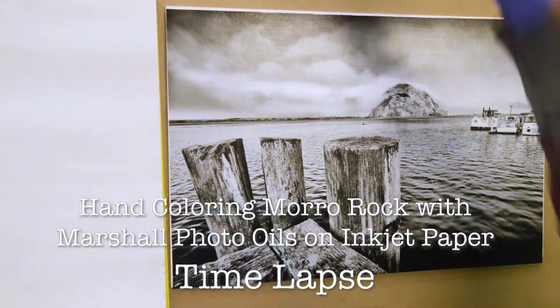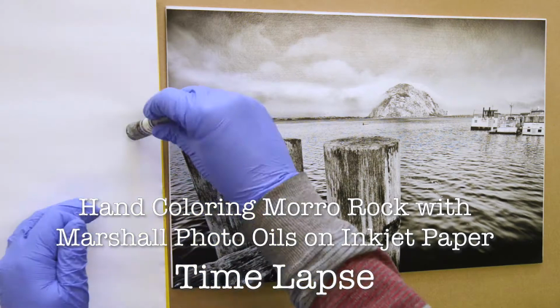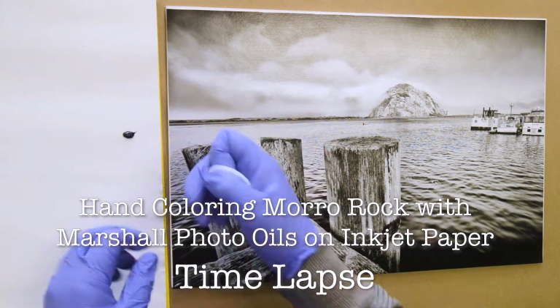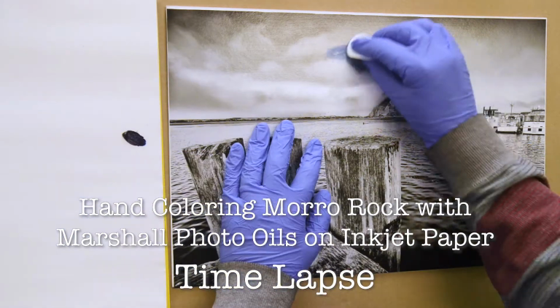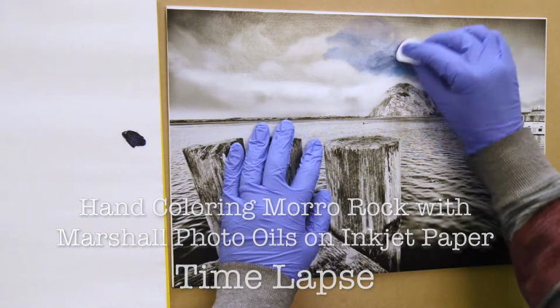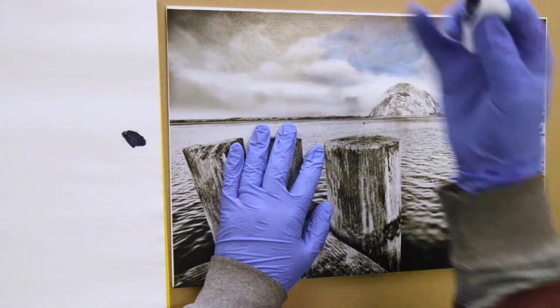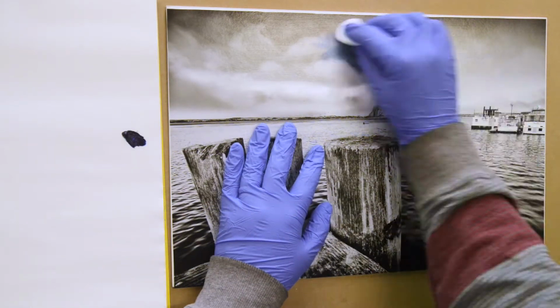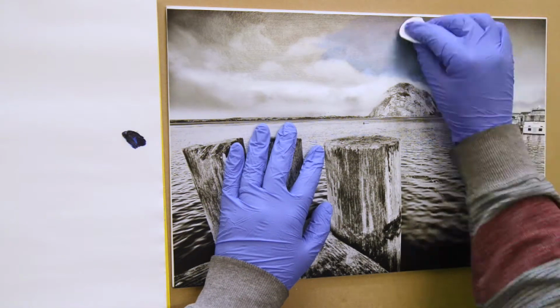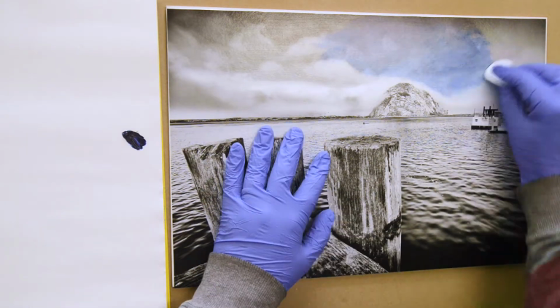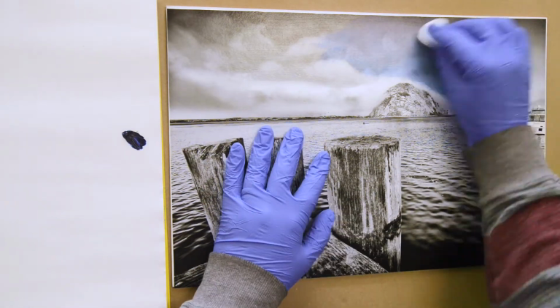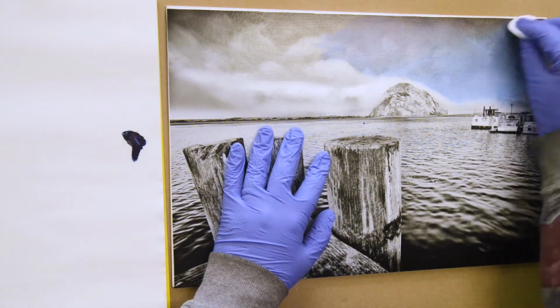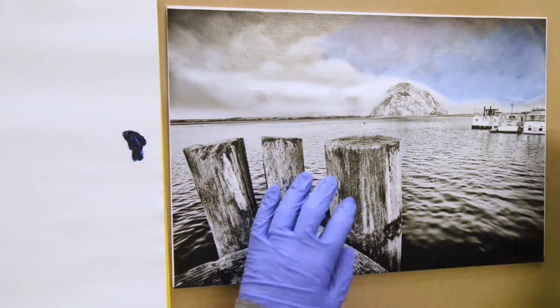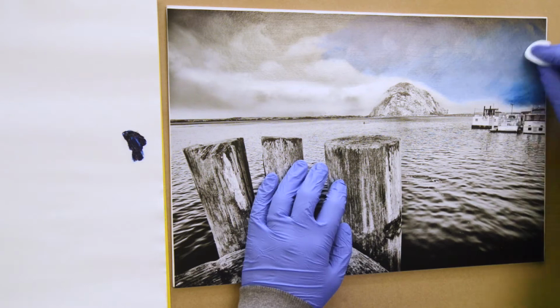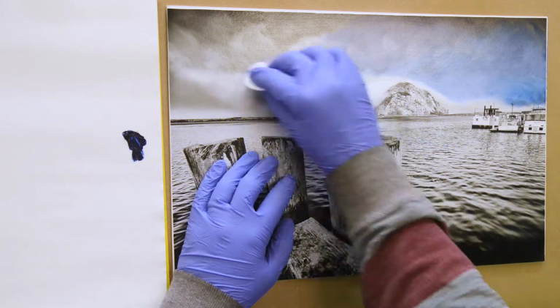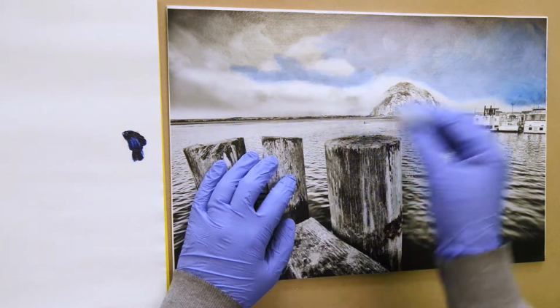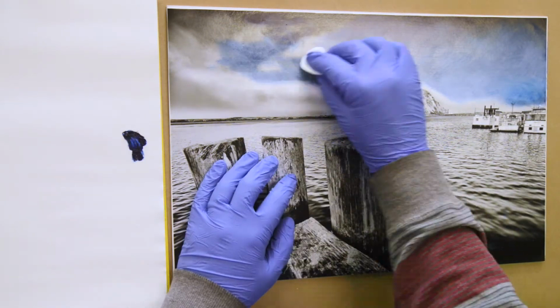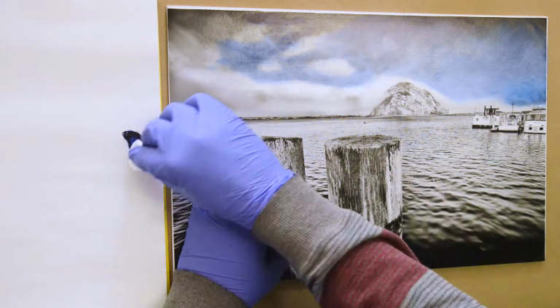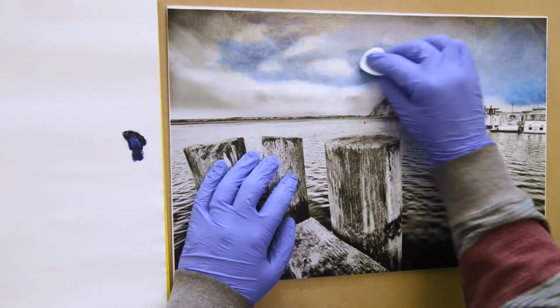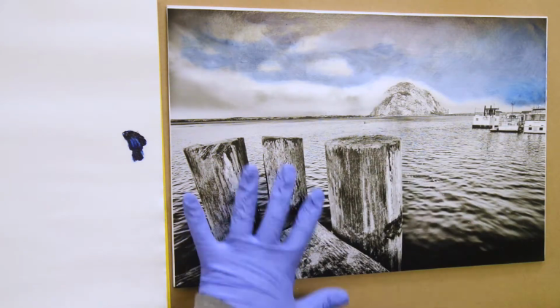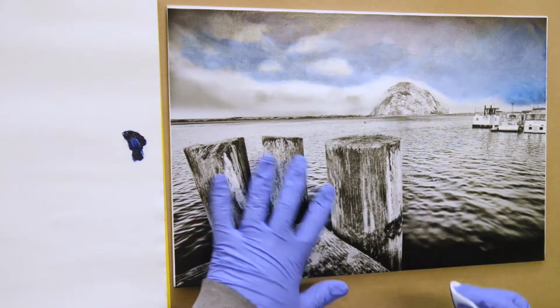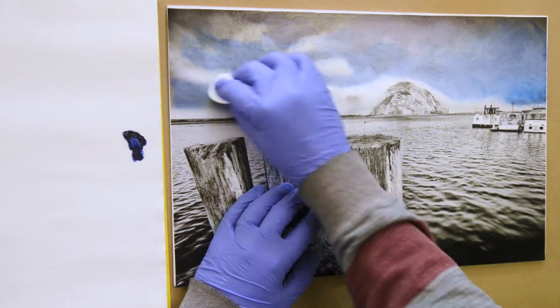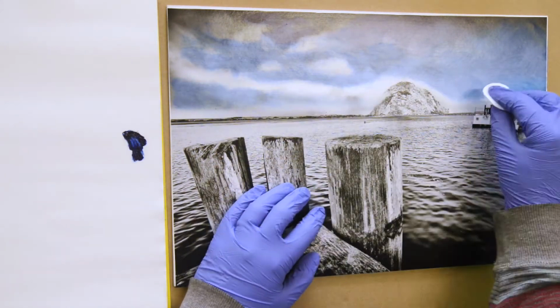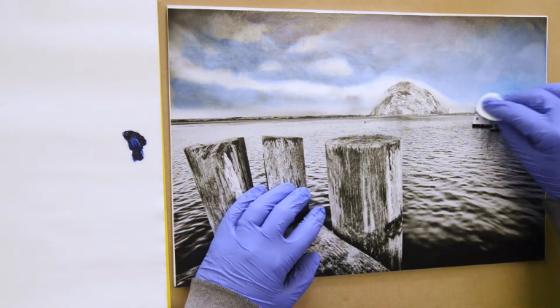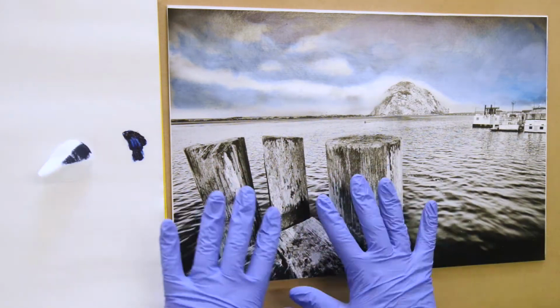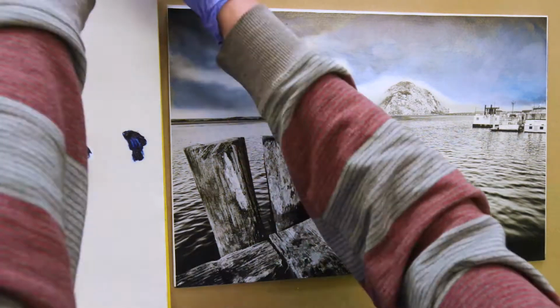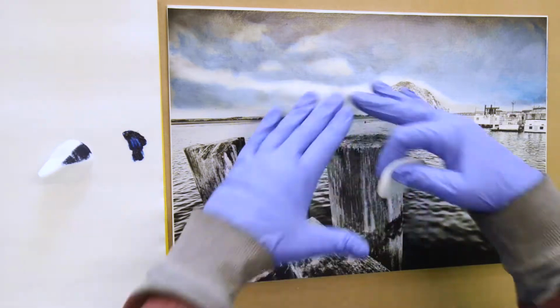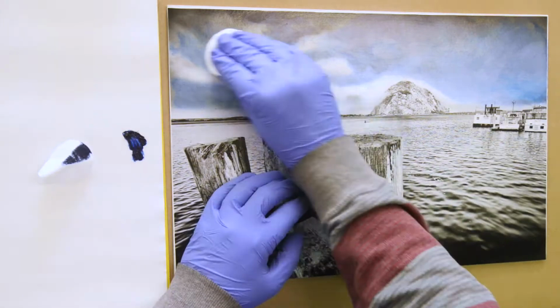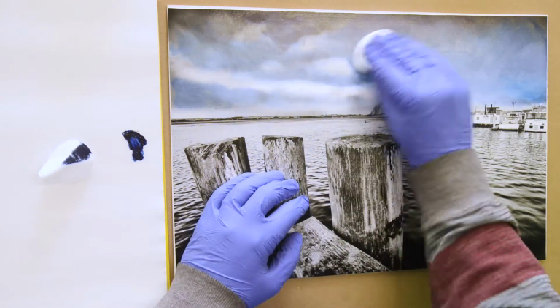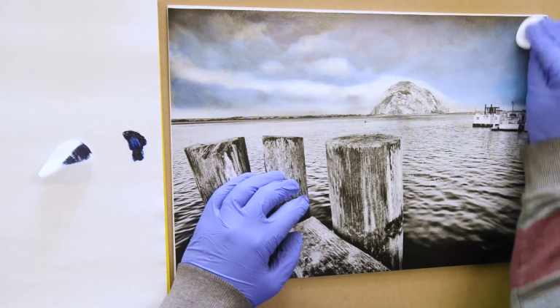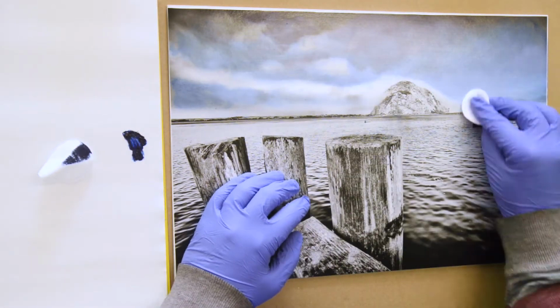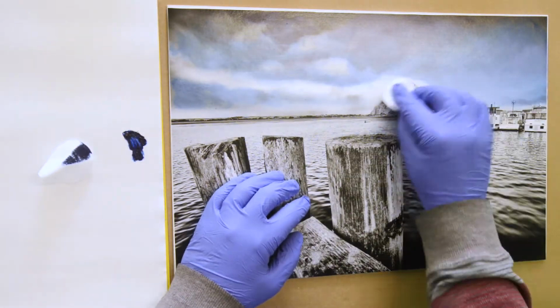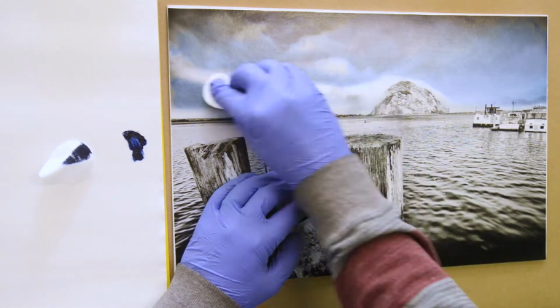In 2019, my daughter Katie and I drove from San Francisco to Carlsbad, California, mostly on Highway 1. One of our stops was at Morro Bay, where I took this photo of Morro Rock from a pier at the harbor.